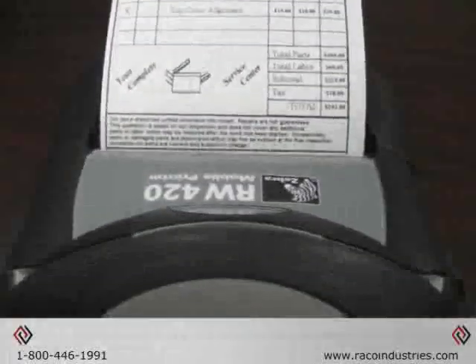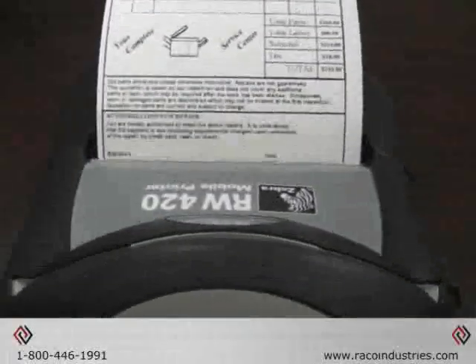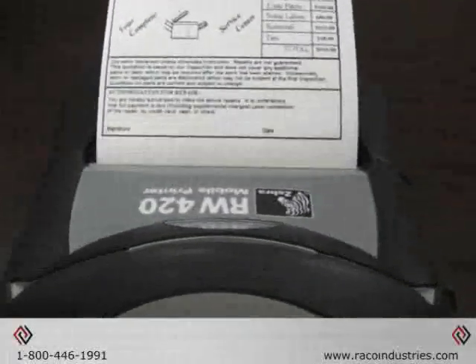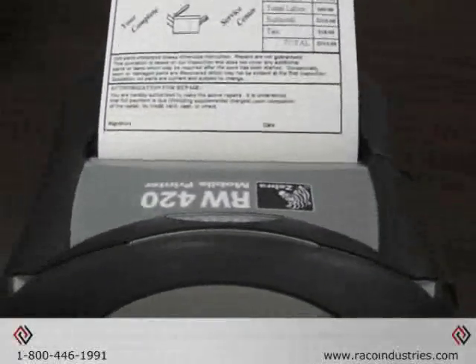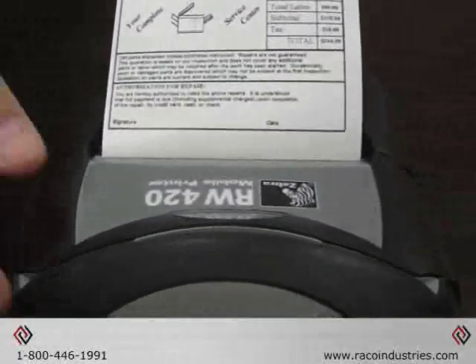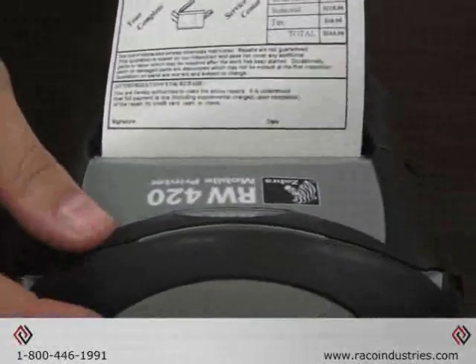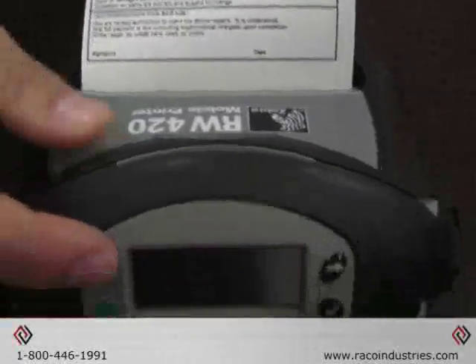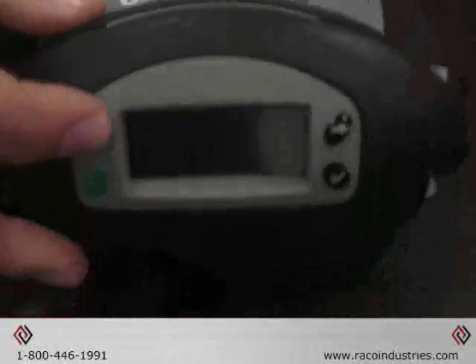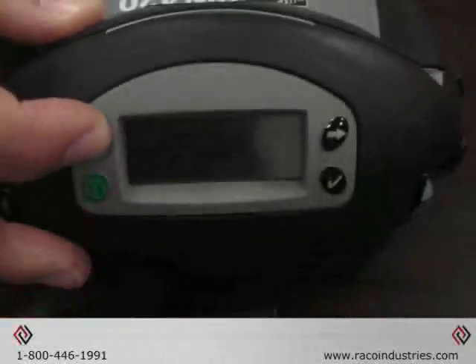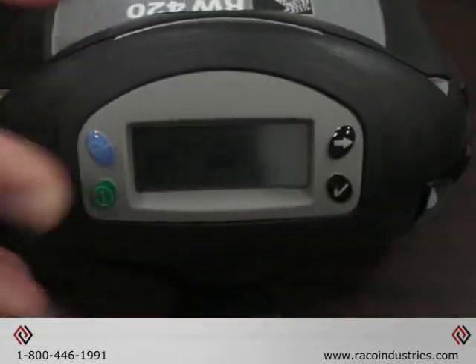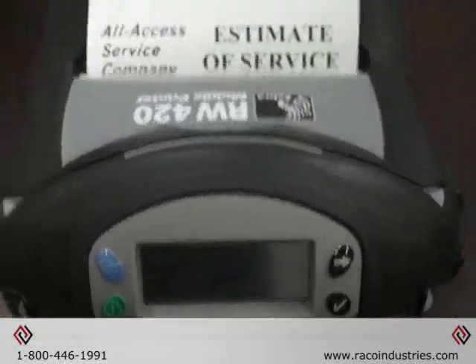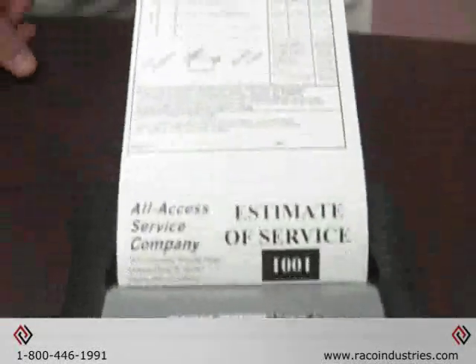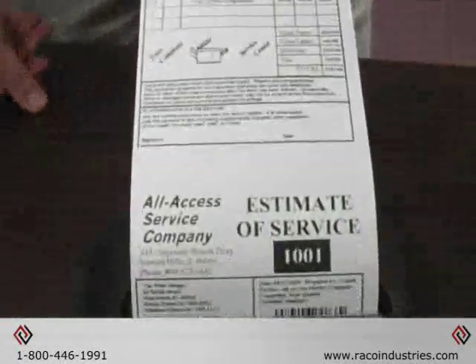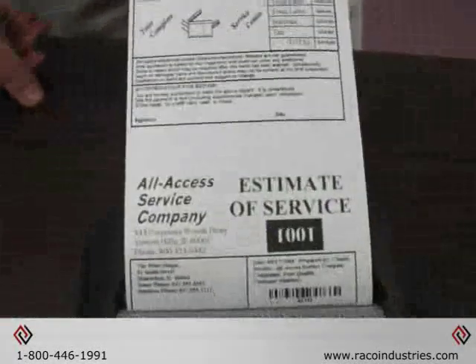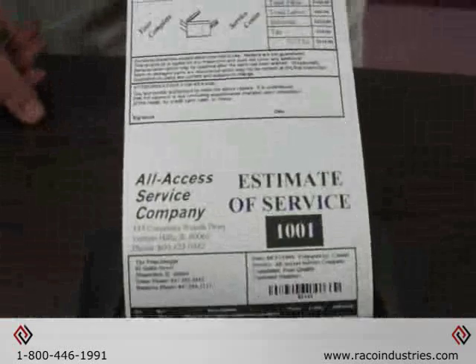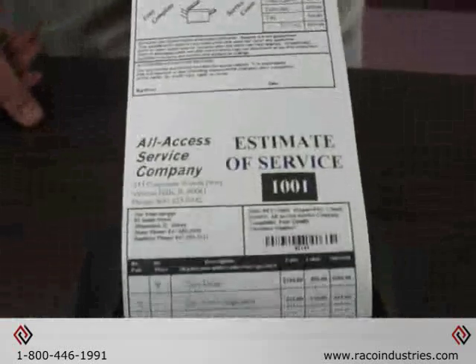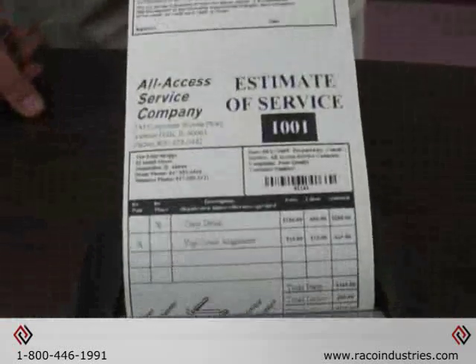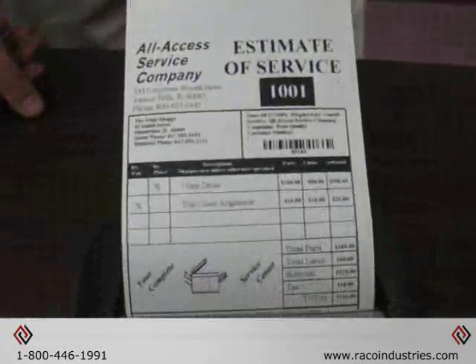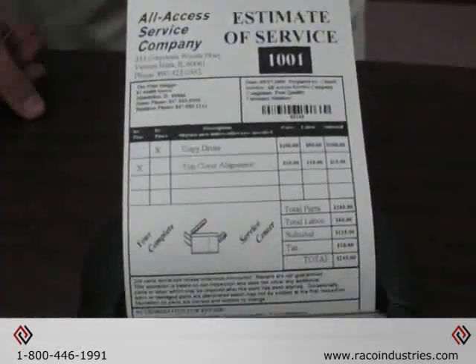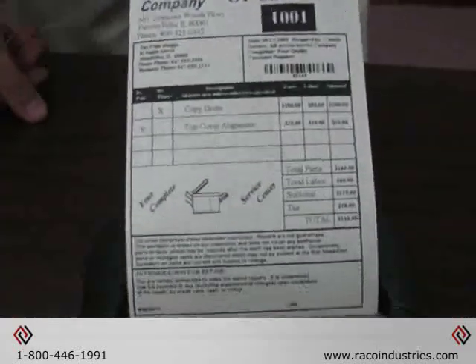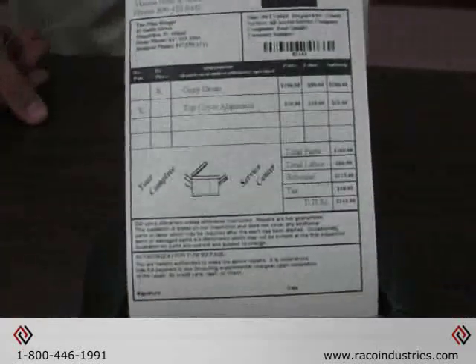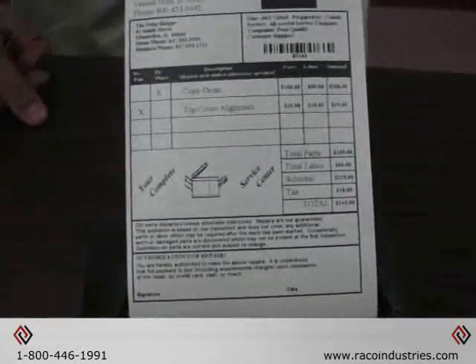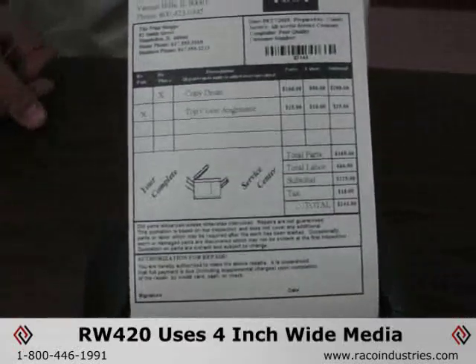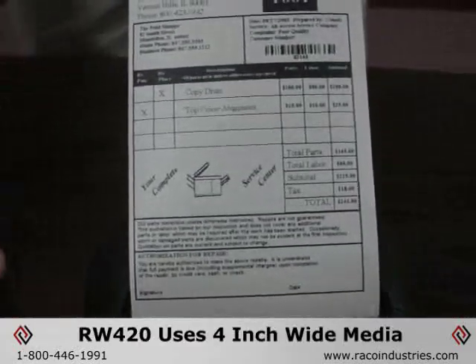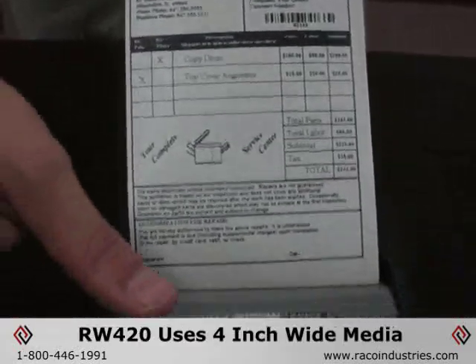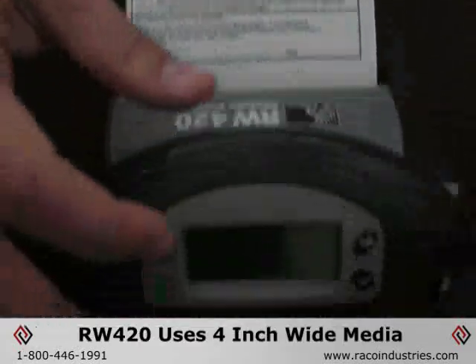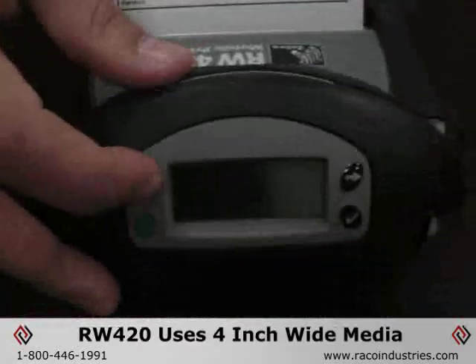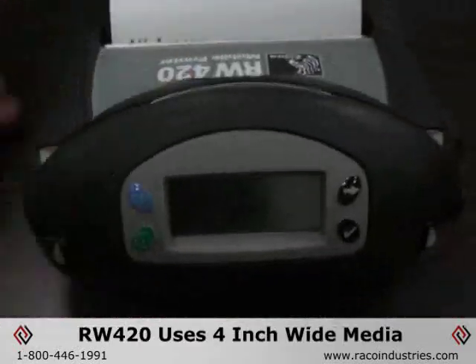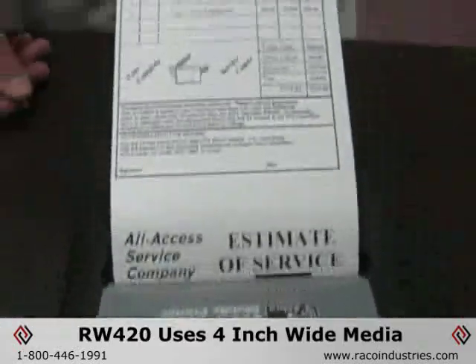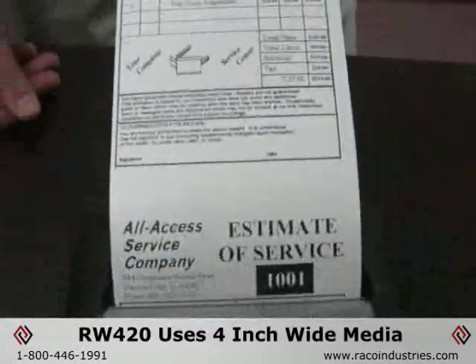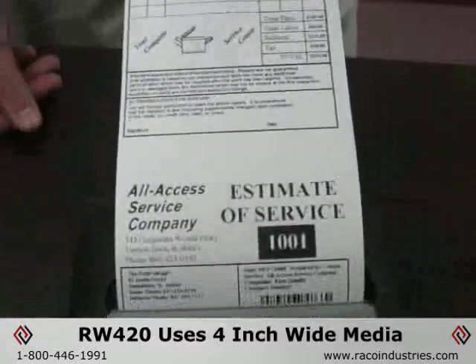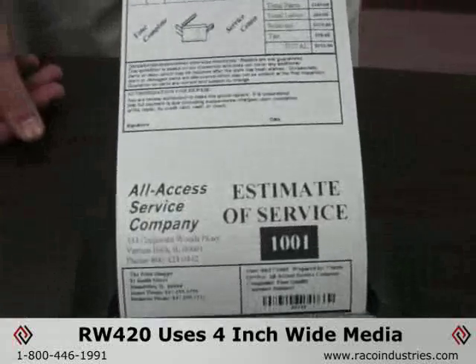Here we have the RW series of Zebra printers. The Zebra RW420 is an excellent solution for all your mobile printing needs. This is the RW420, which is the 4-inch printer.